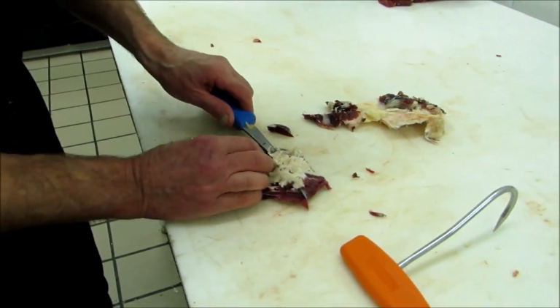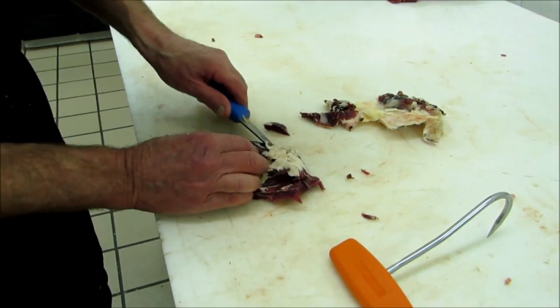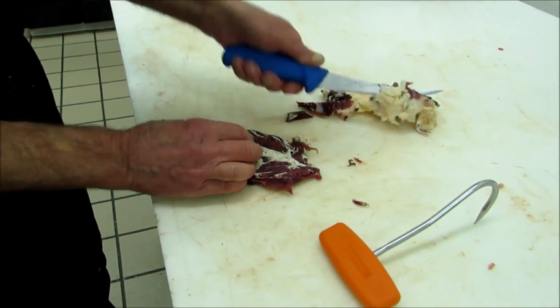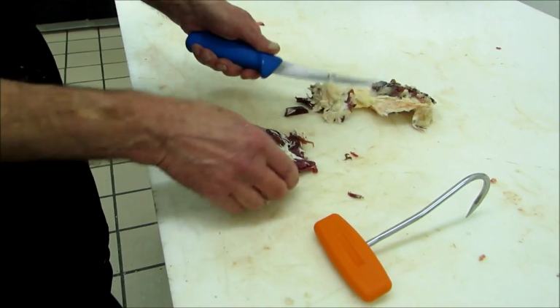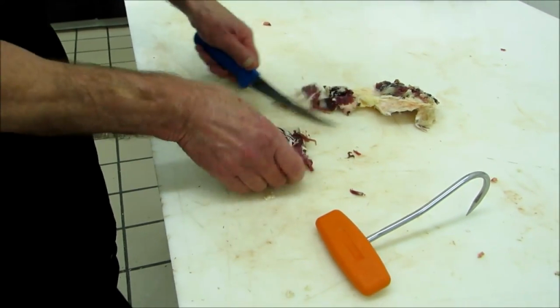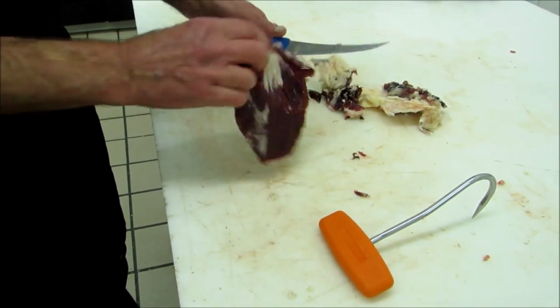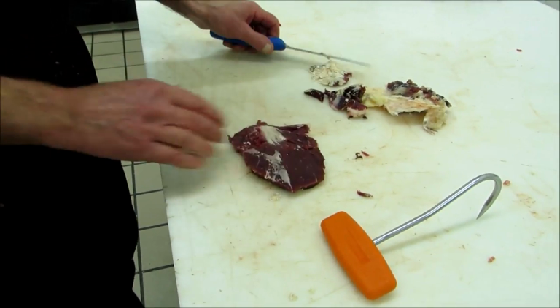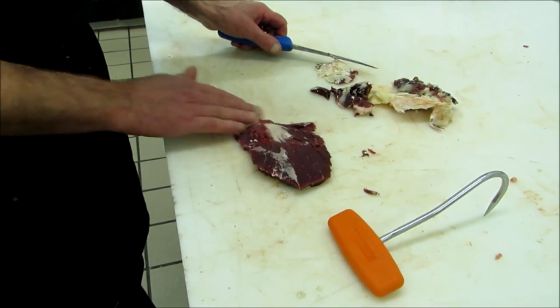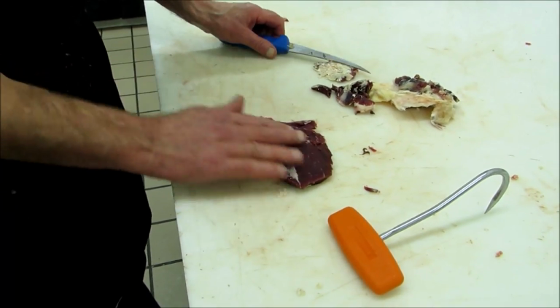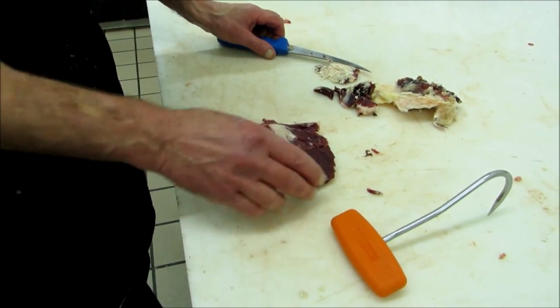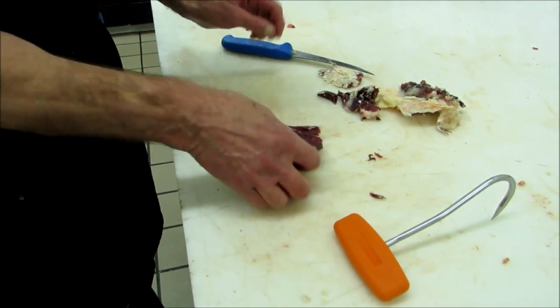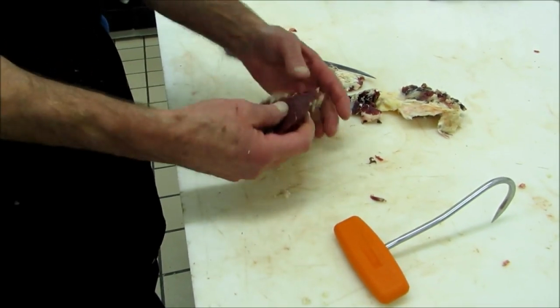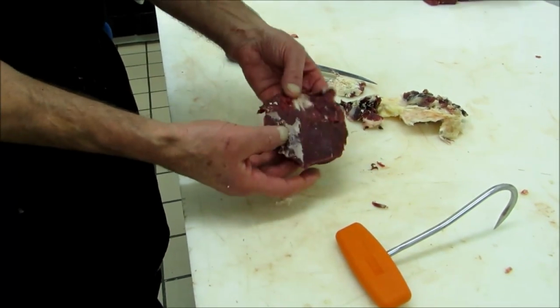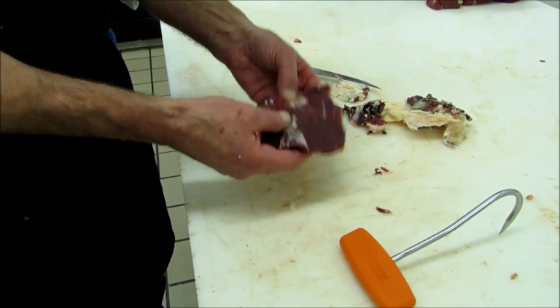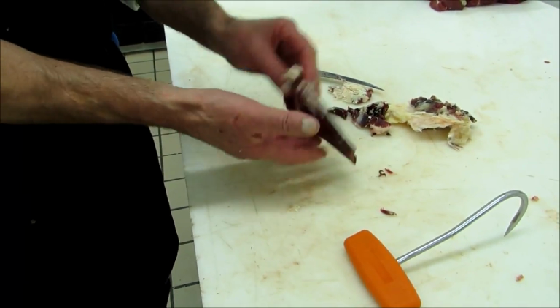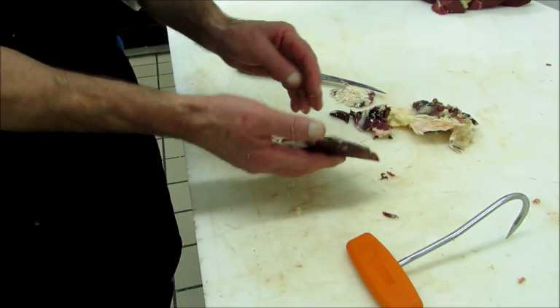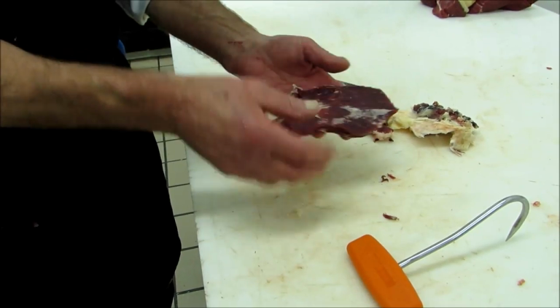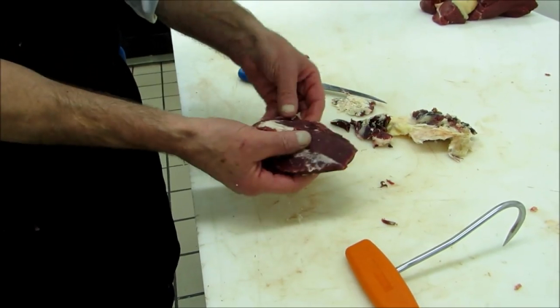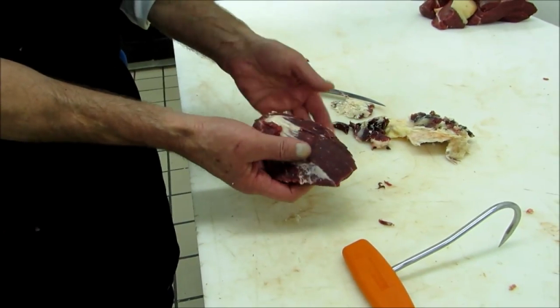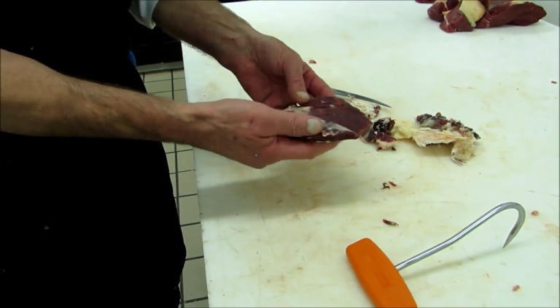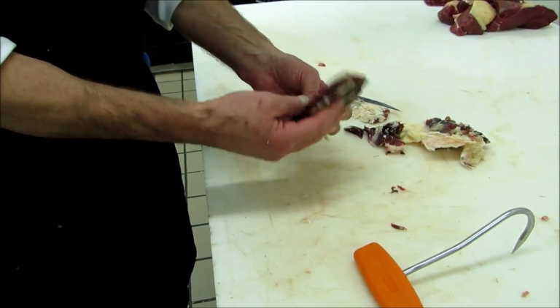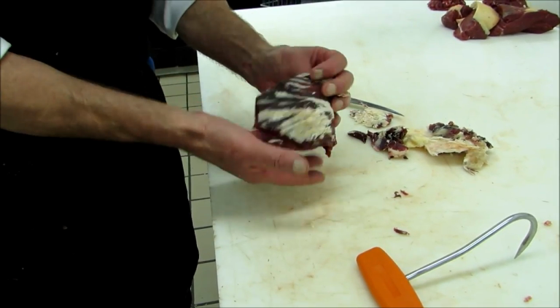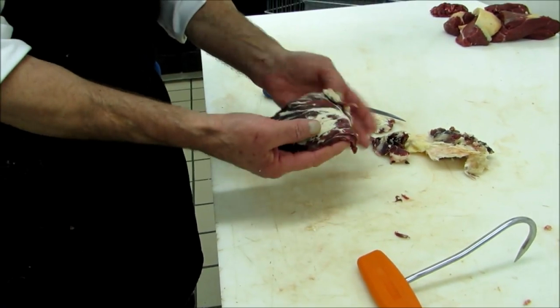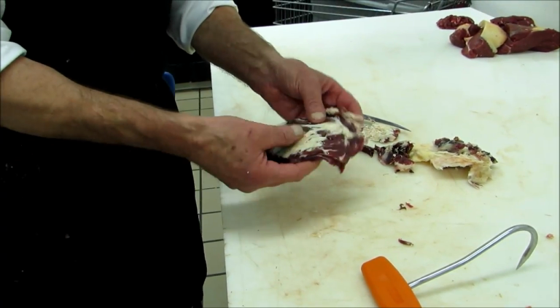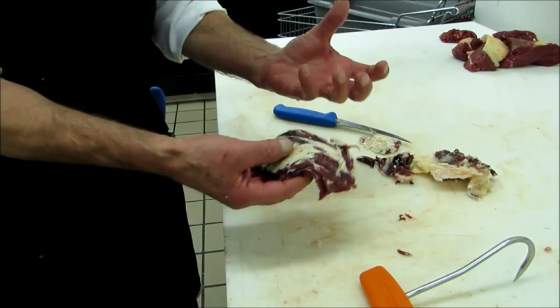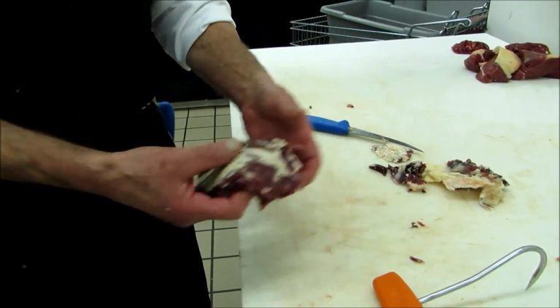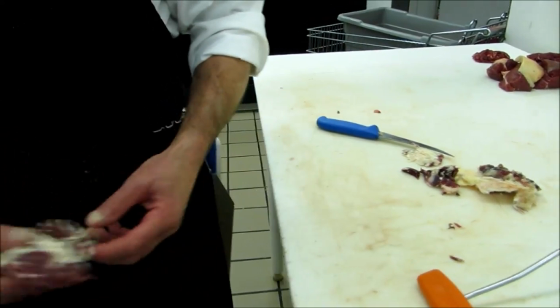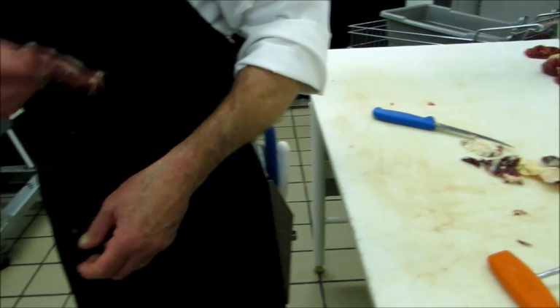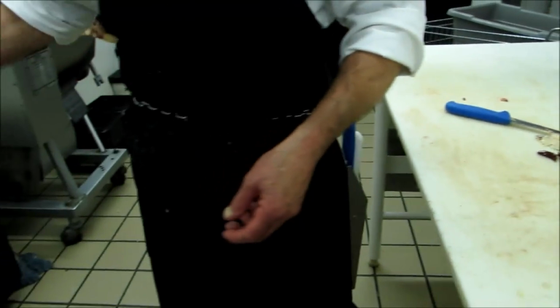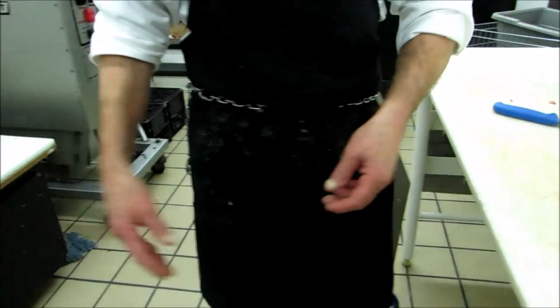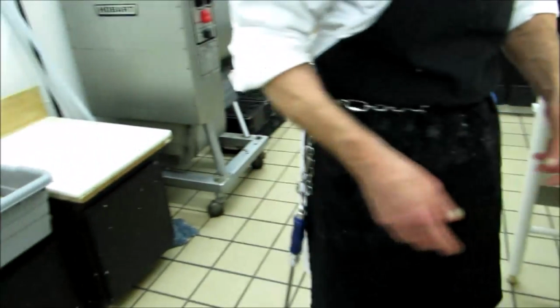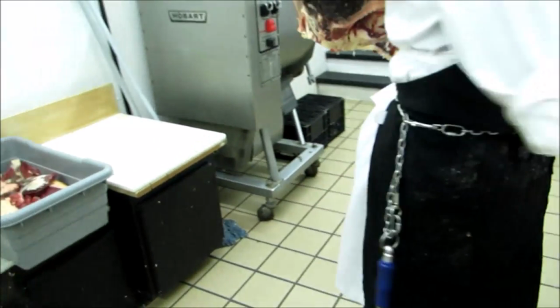Just like this - it's known as the oyster steak. If it's slow cooked, braised, it's beautifully tender and very flavorful. But here, it goes into the tray.